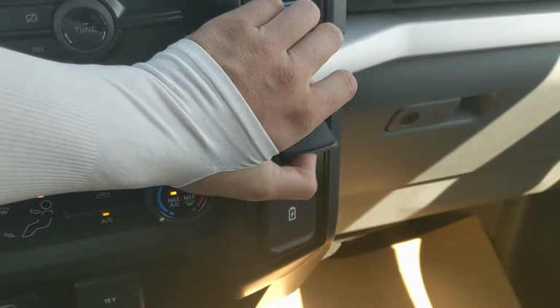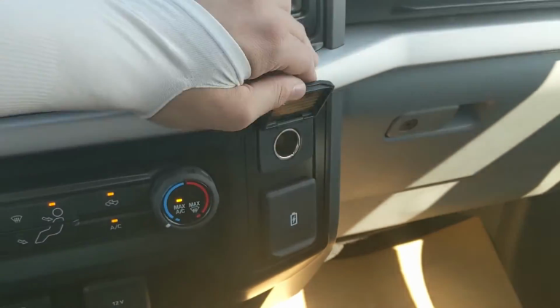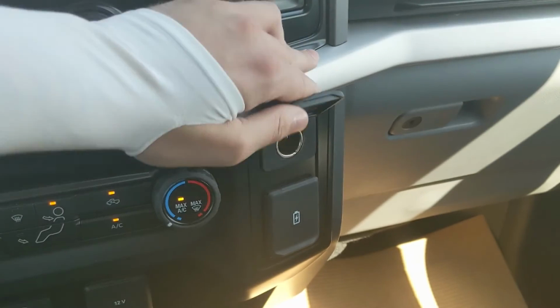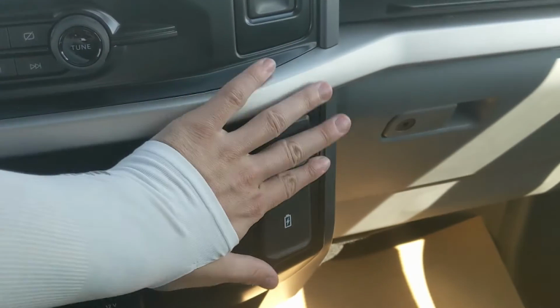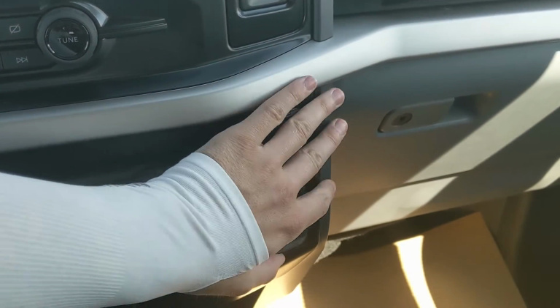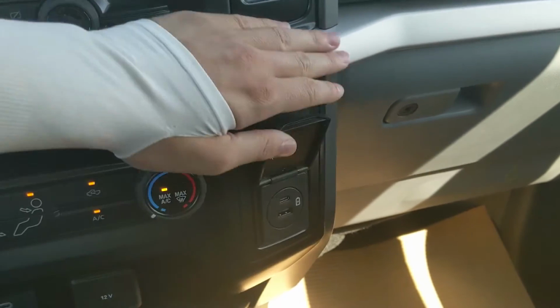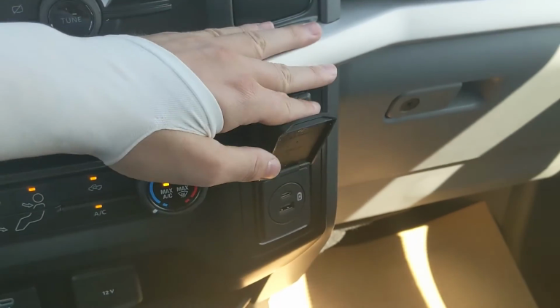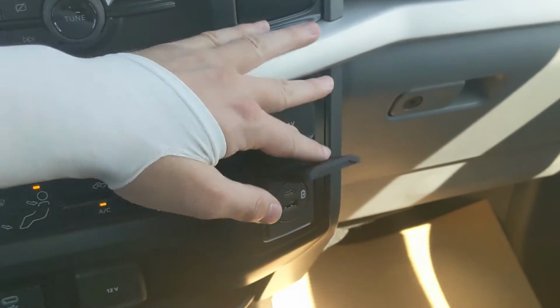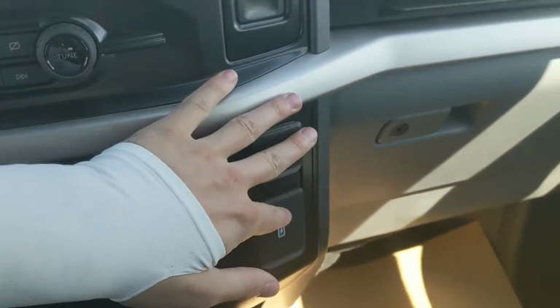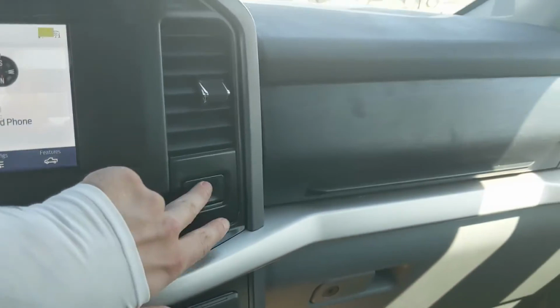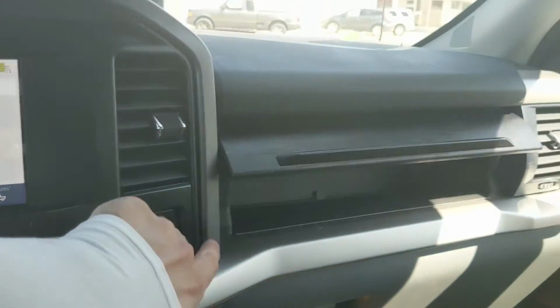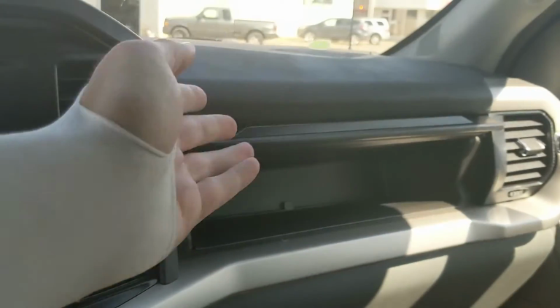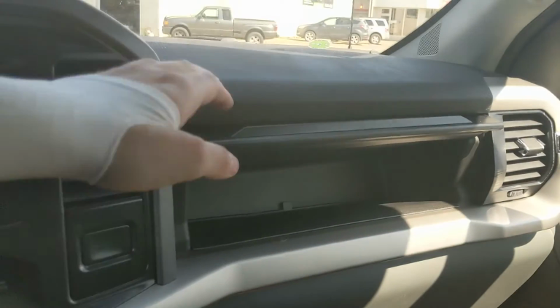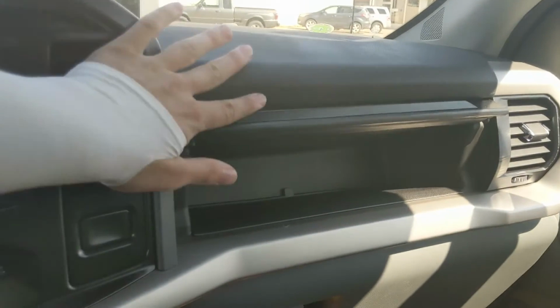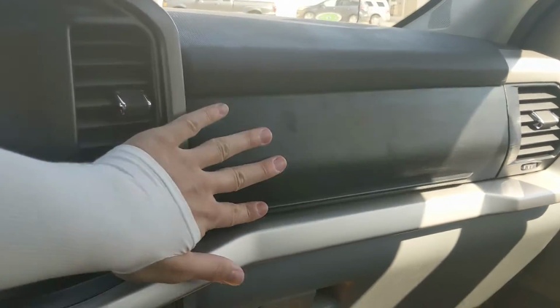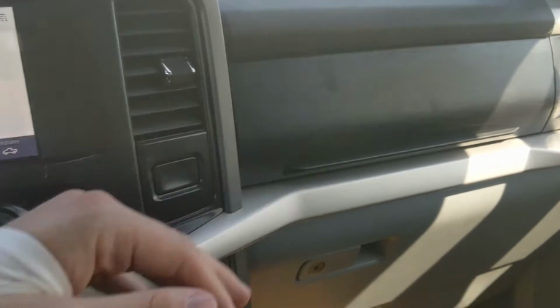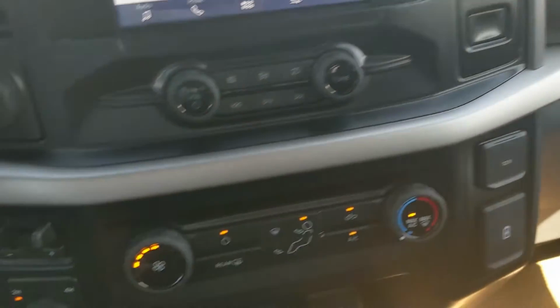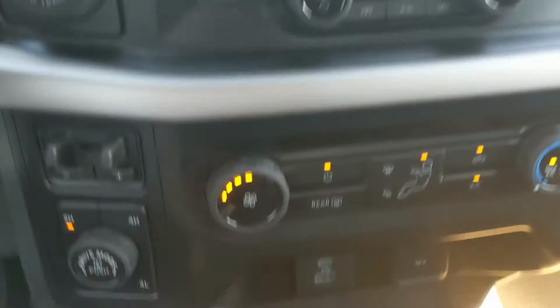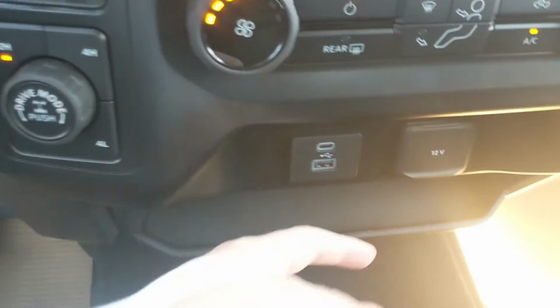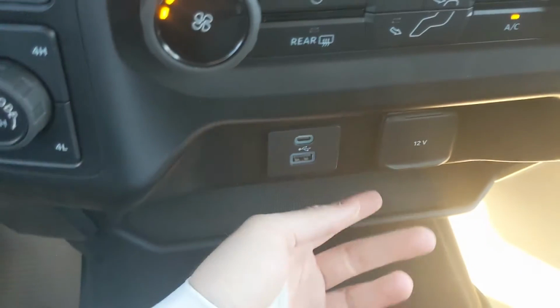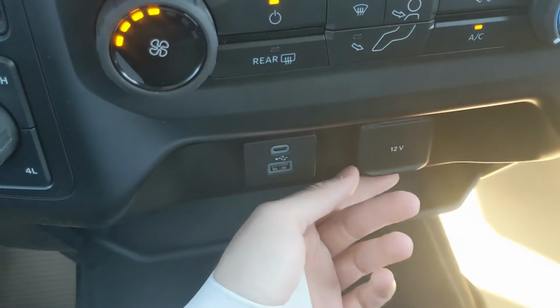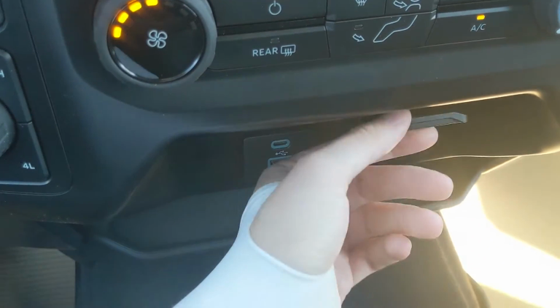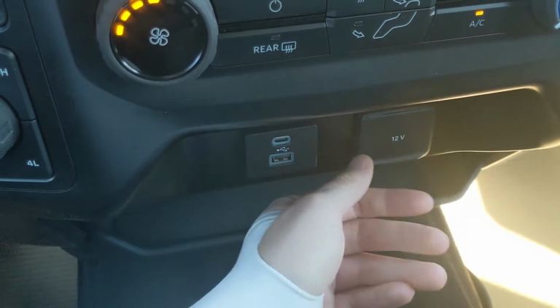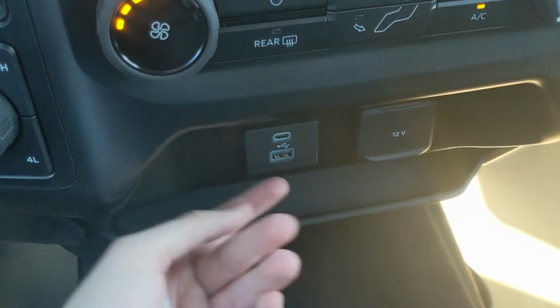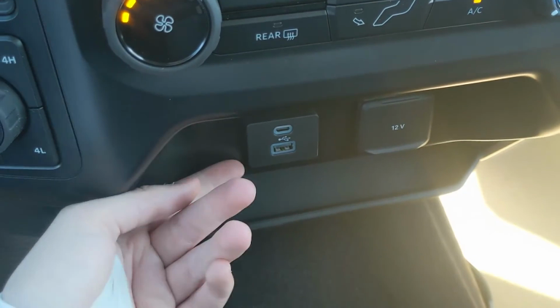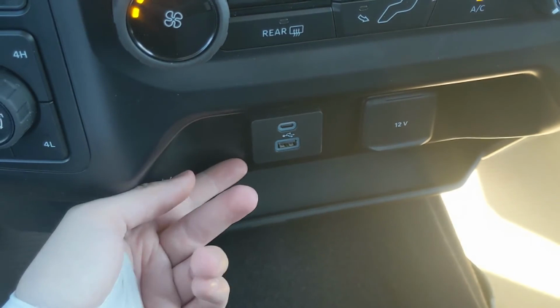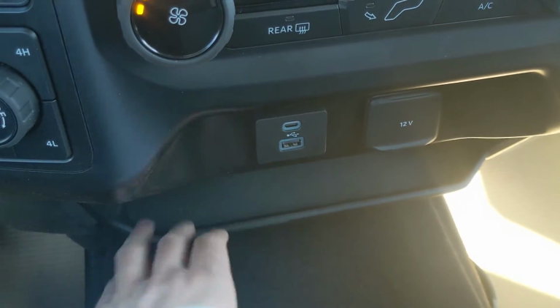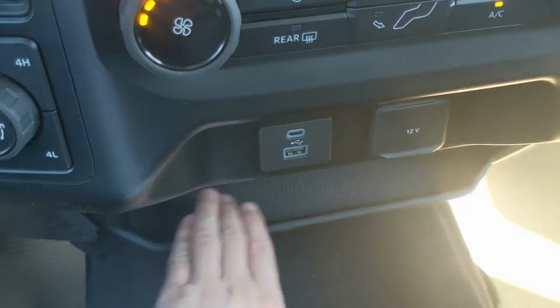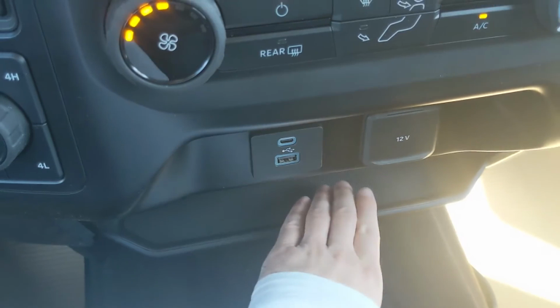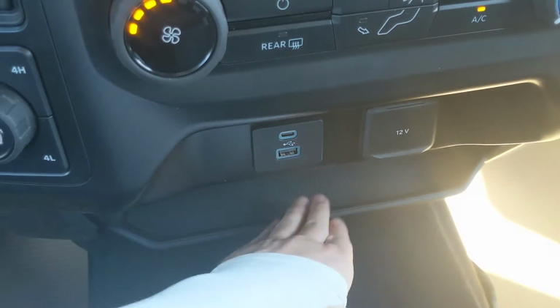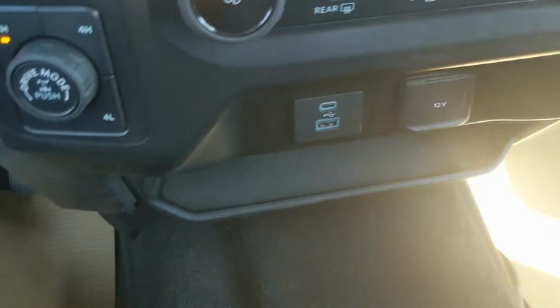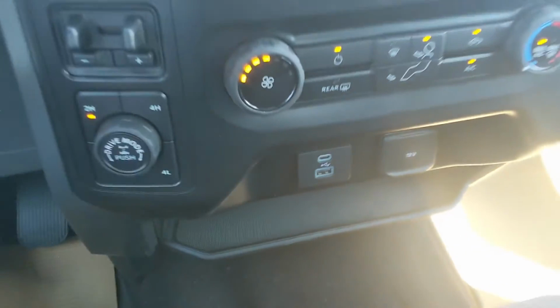Moving on to the right, we have a 12-volt, USB, and USB-C with a compartment for more storage. Then moving down, you have another 12-volt, USB, and USB-C with a shelf where you can put your device.